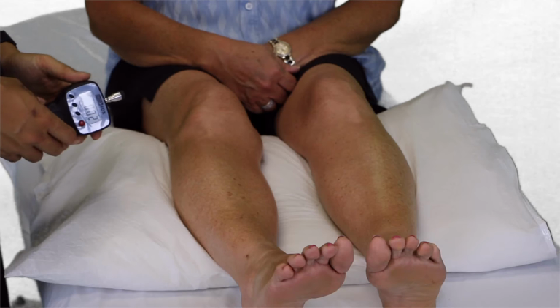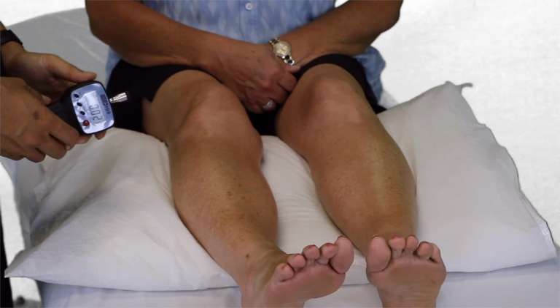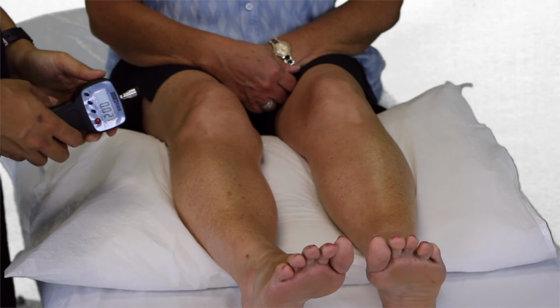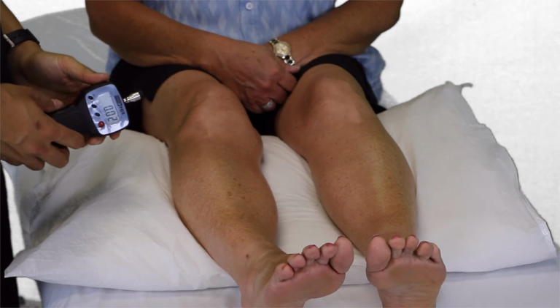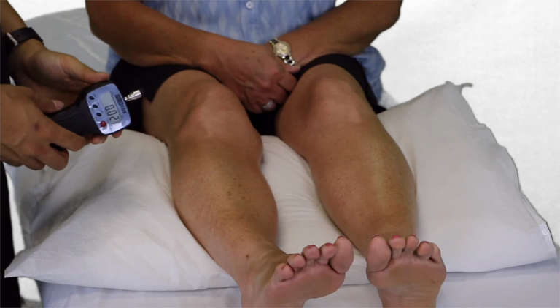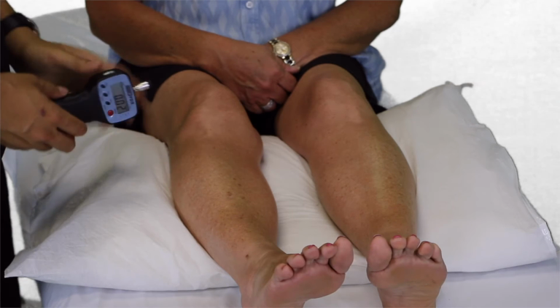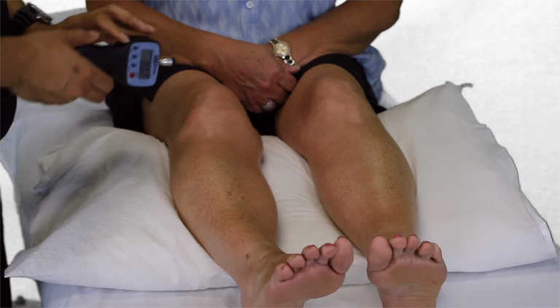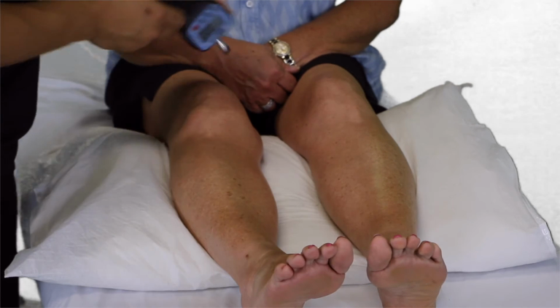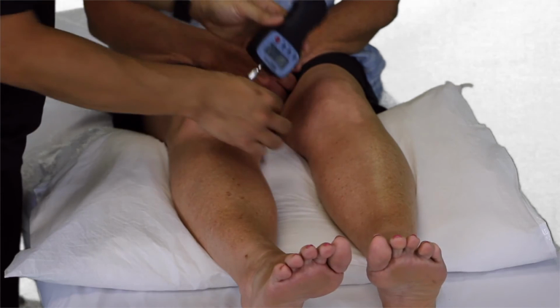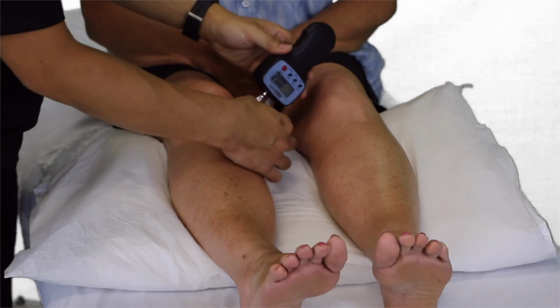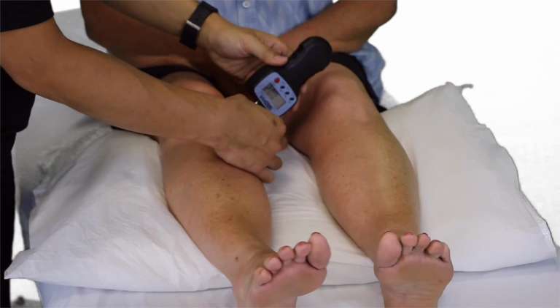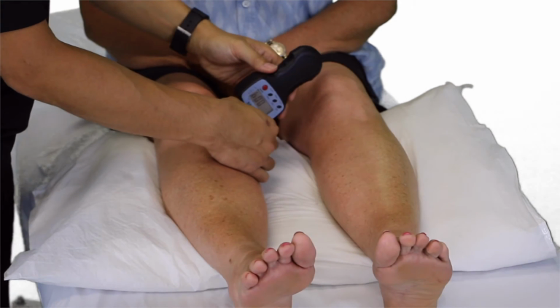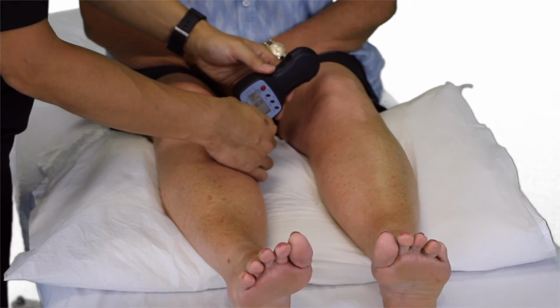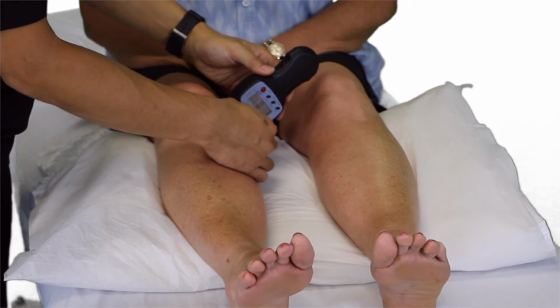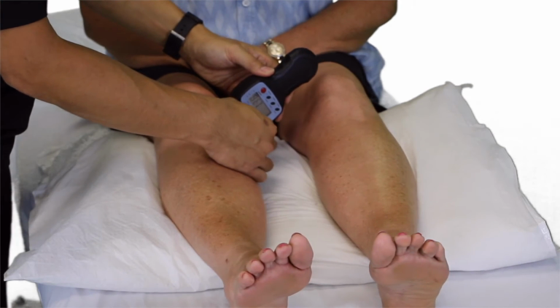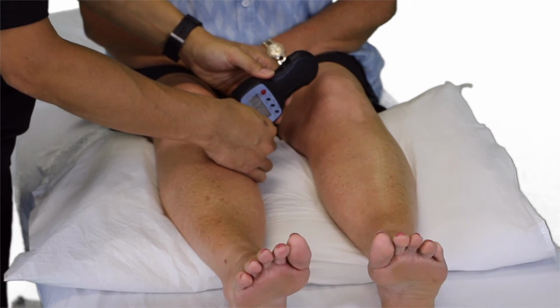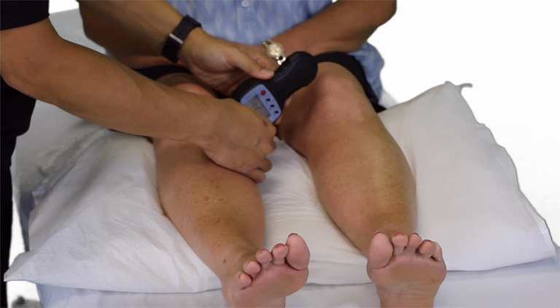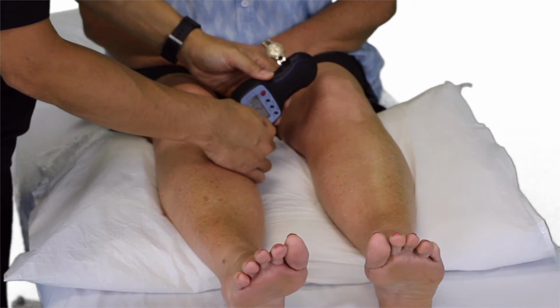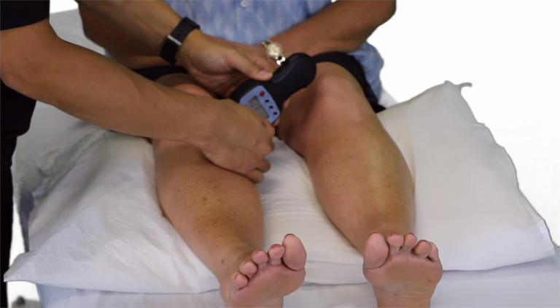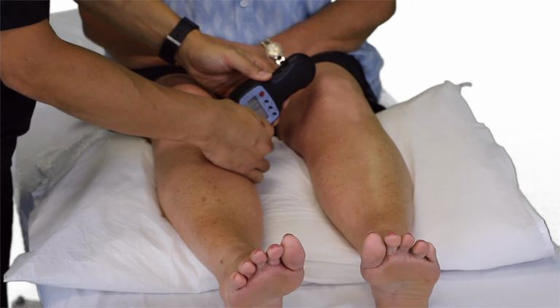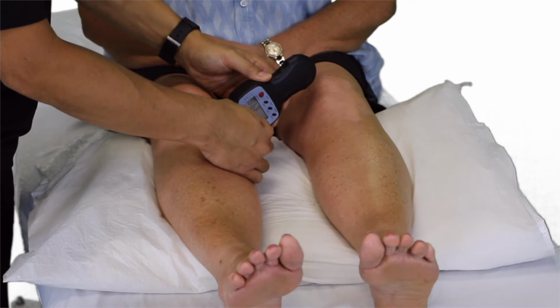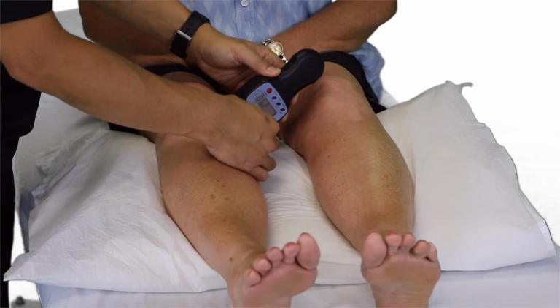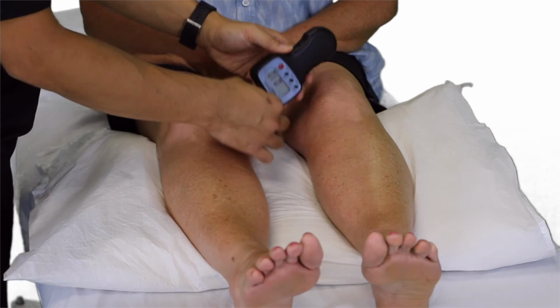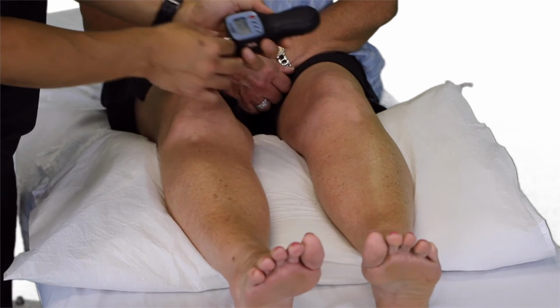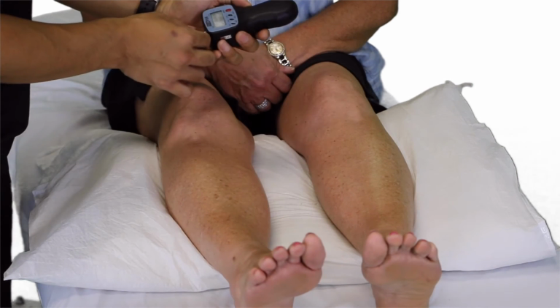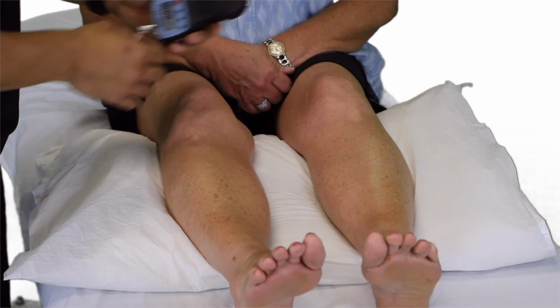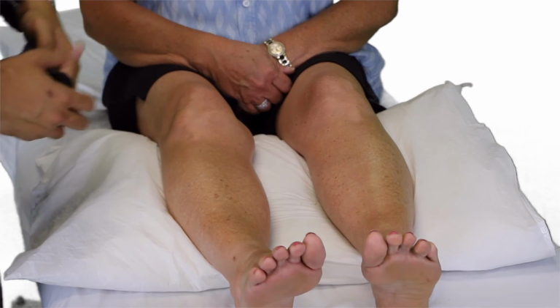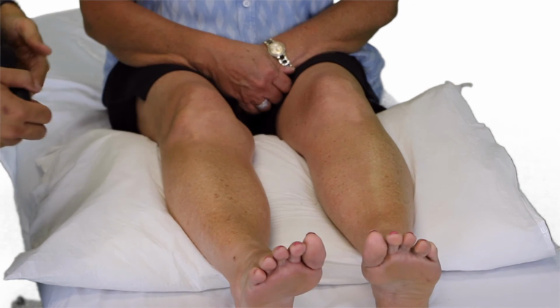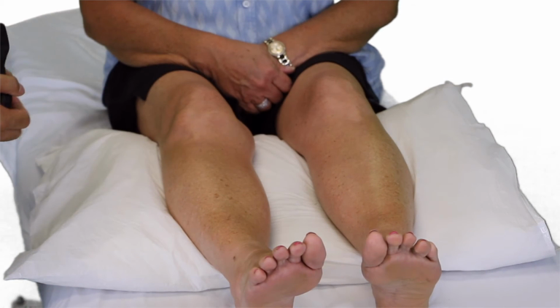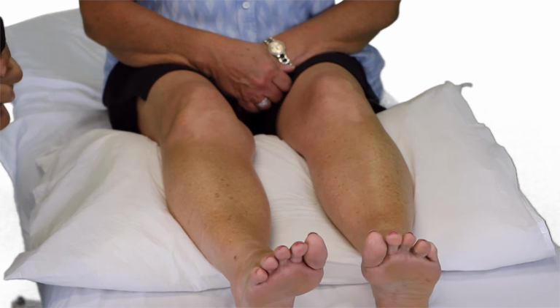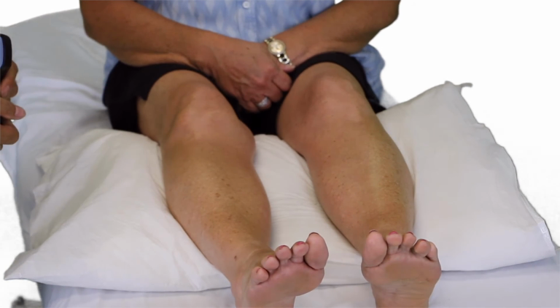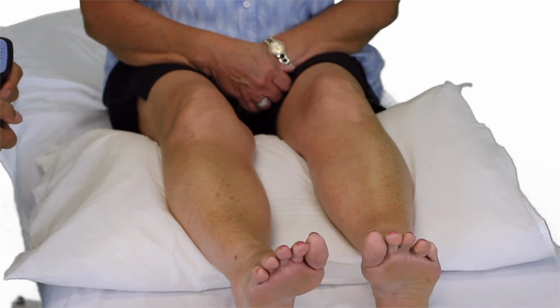These findings should be compared to the uninvolved side, as you see here. Three repetitions are used and averaged.